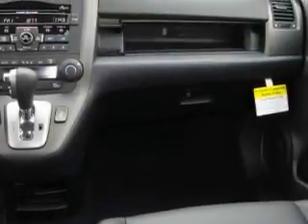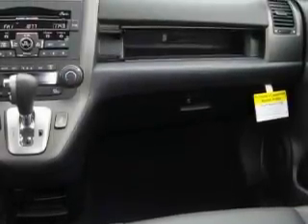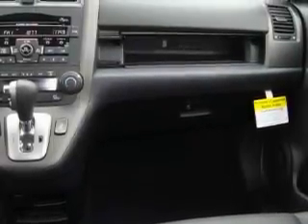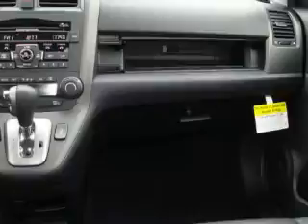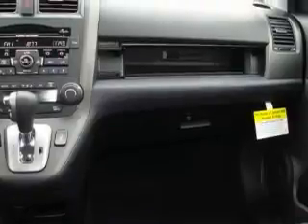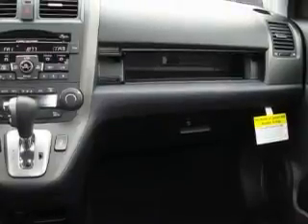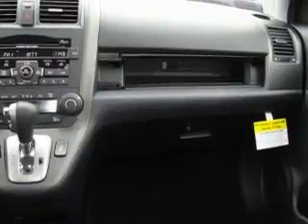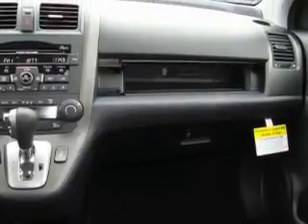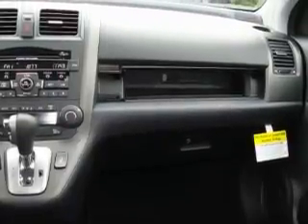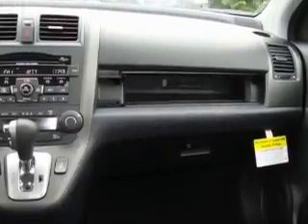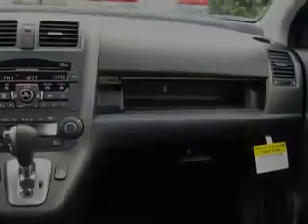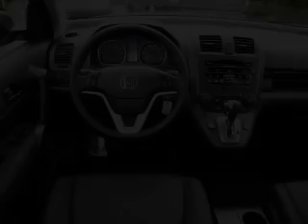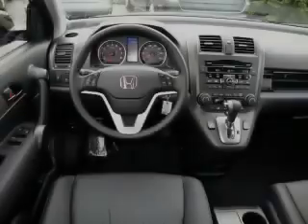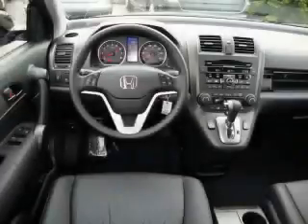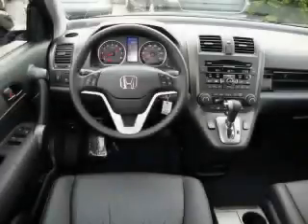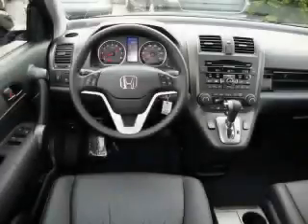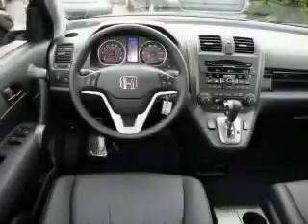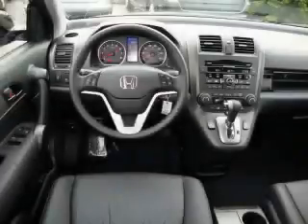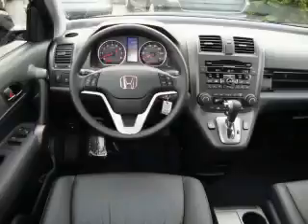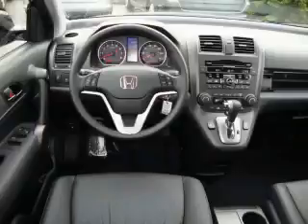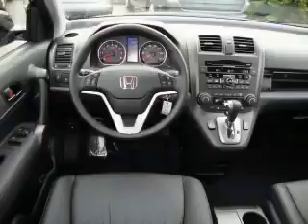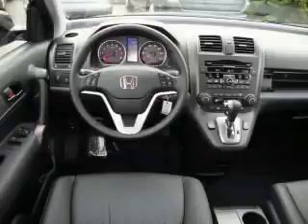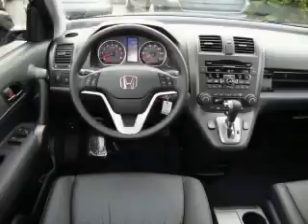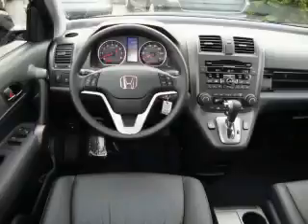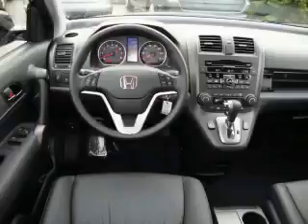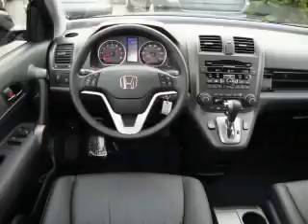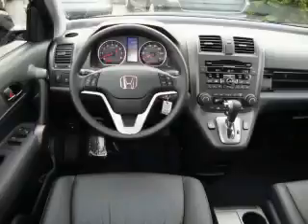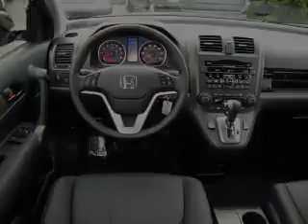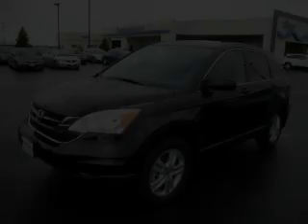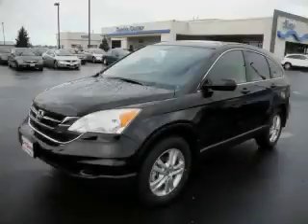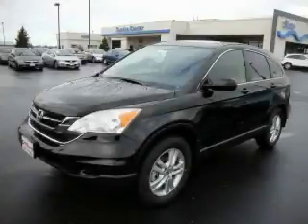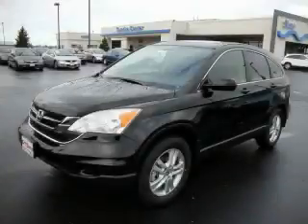The steady engine, connected to a smooth shifting automatic transmission, produces crisp acceleration. Call now to find out how you can own this breathtaking crossover.